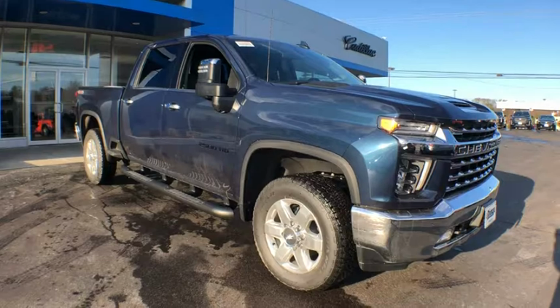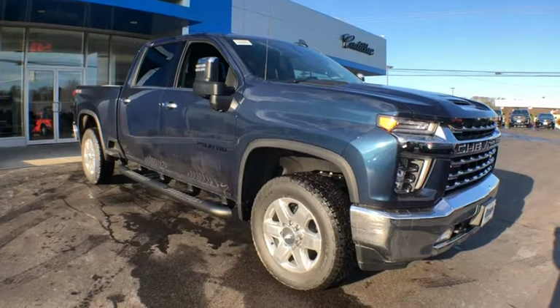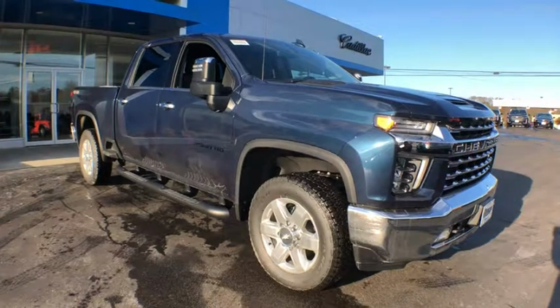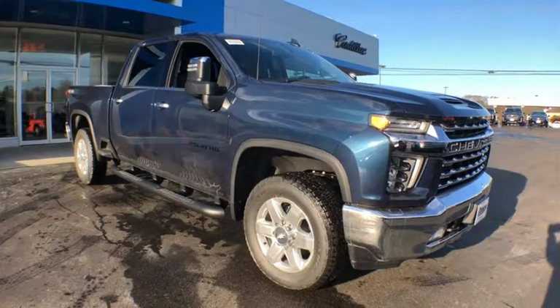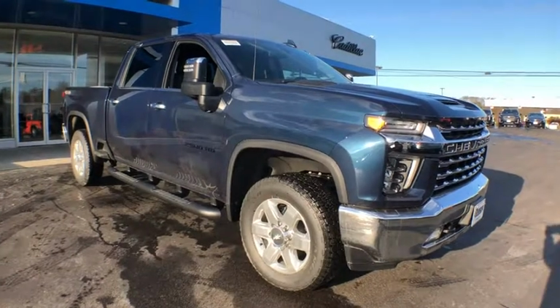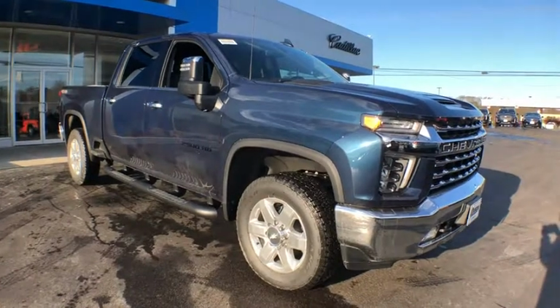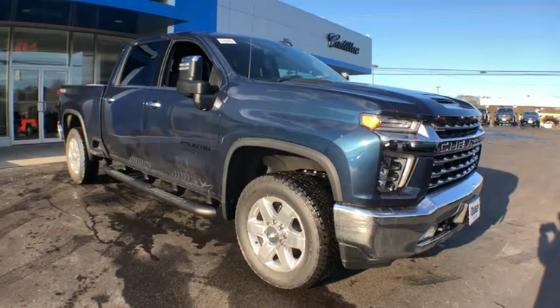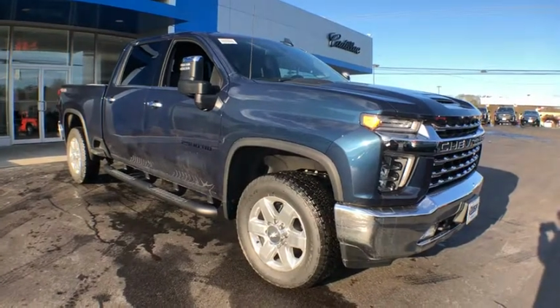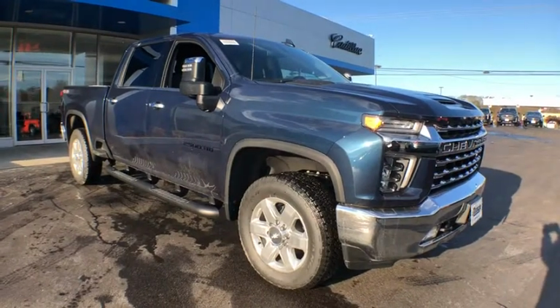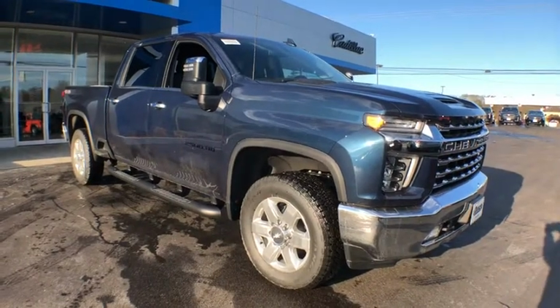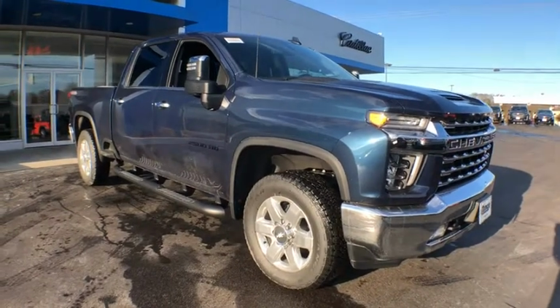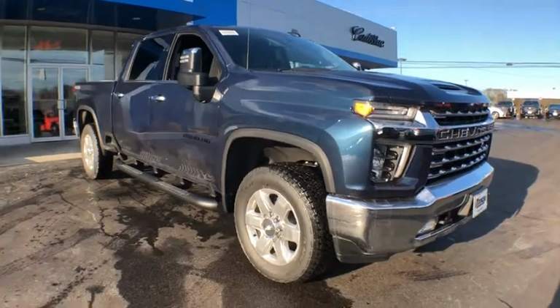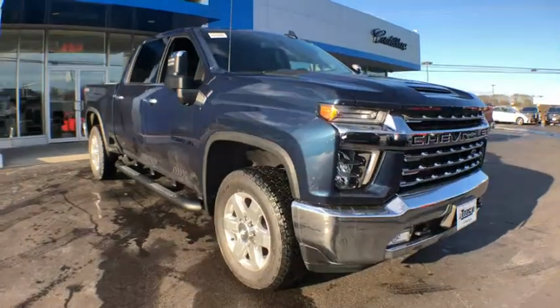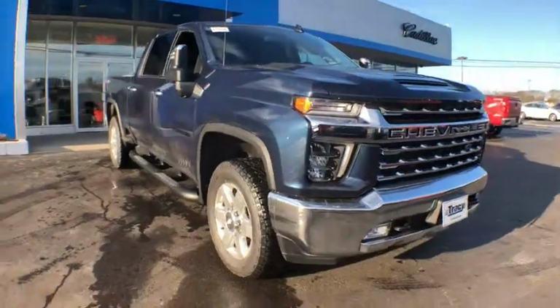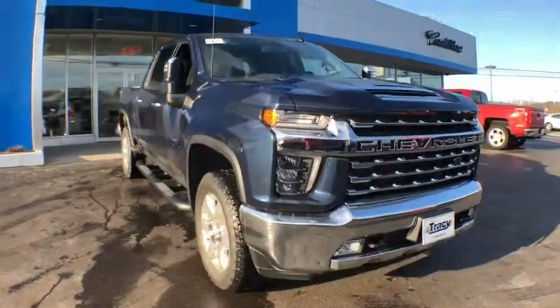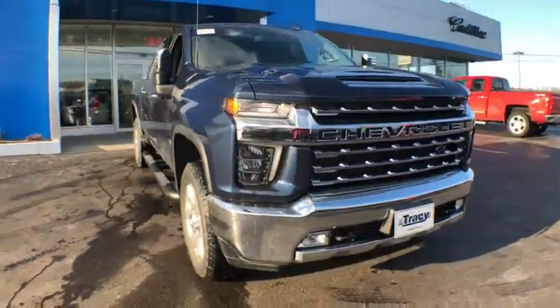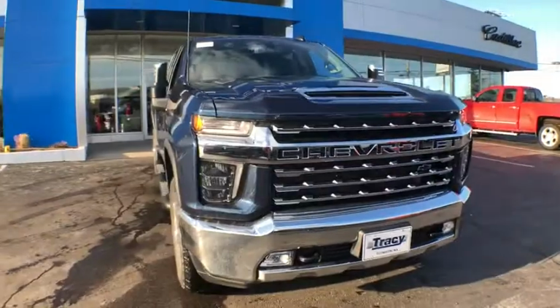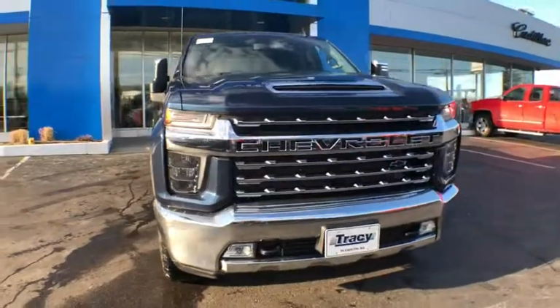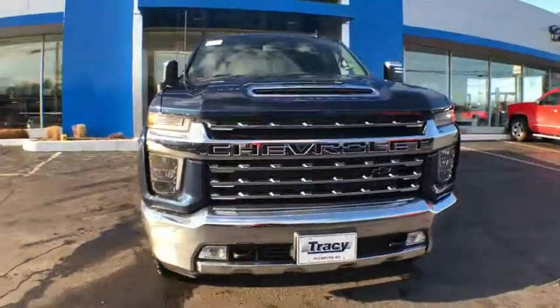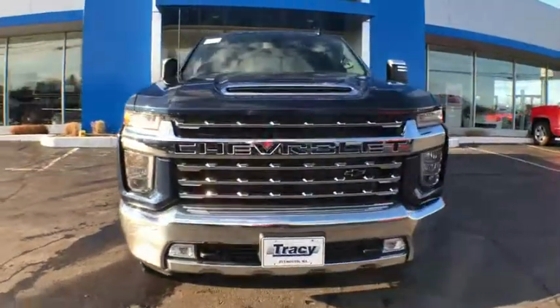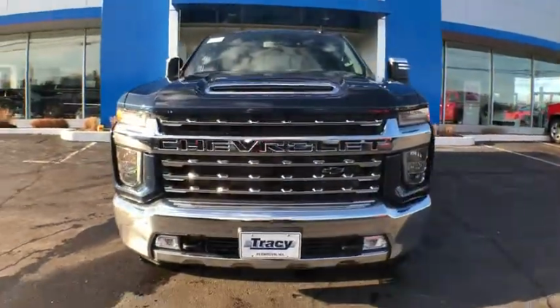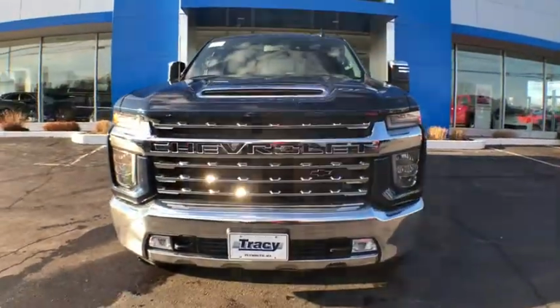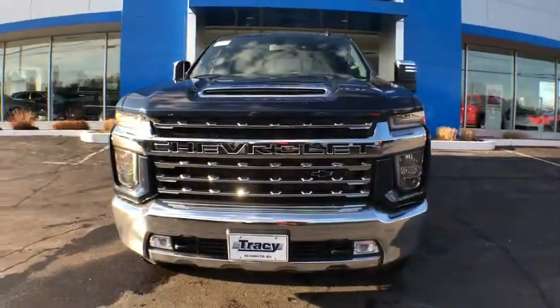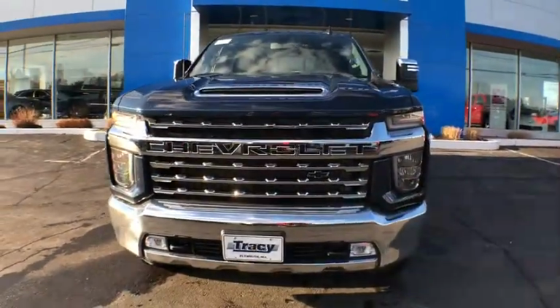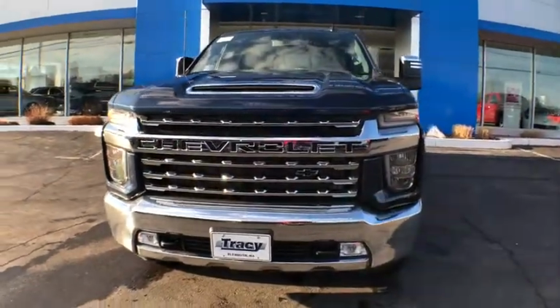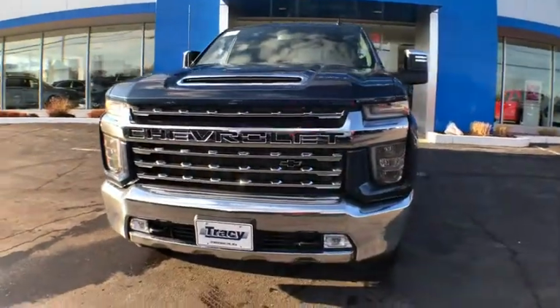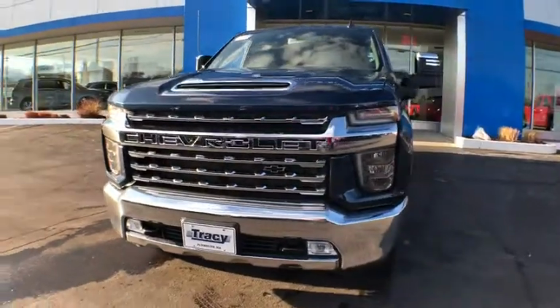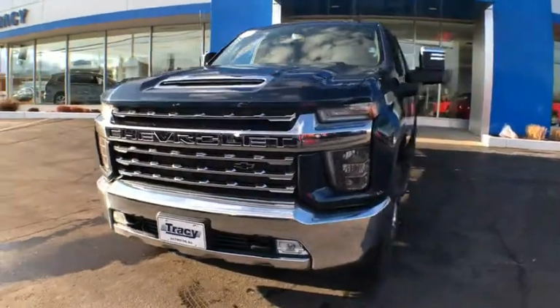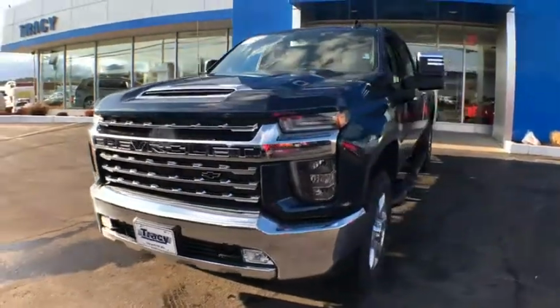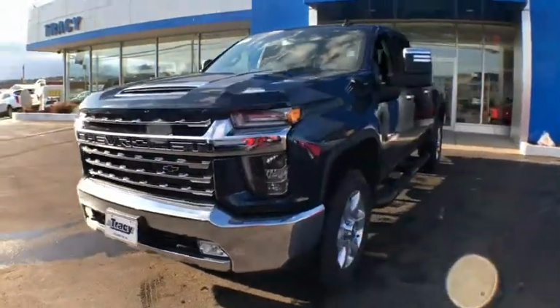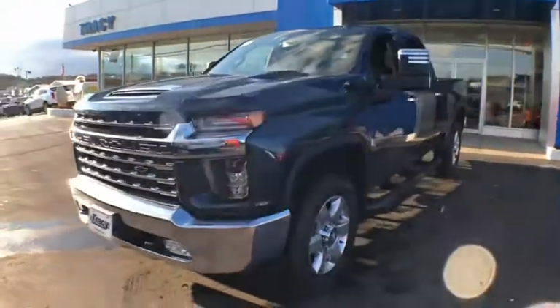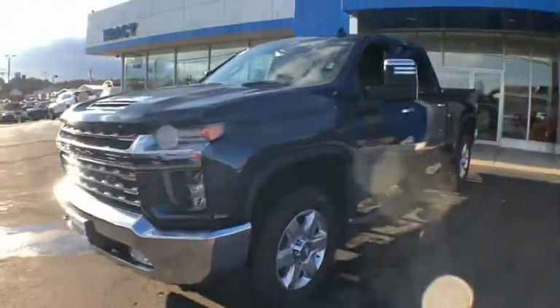You are going to love the 2020 Chevrolet Silverado 2500 HD. This pickup truck pulls unlike any other. Here are some of this vehicle's great options.